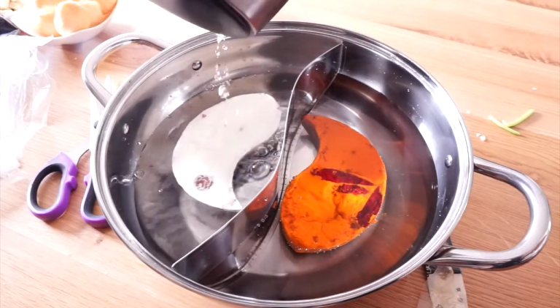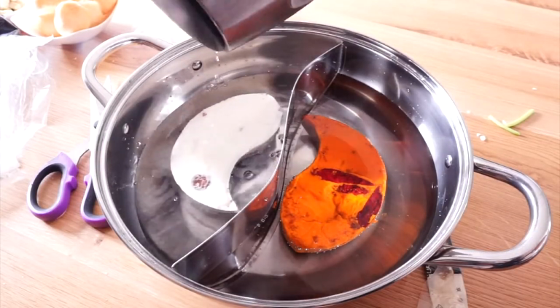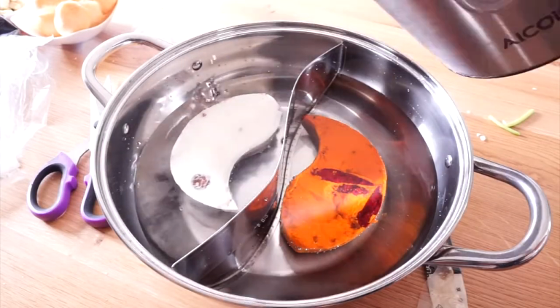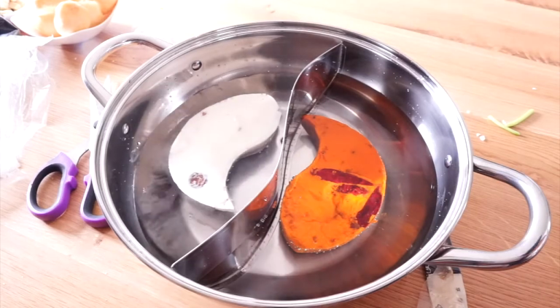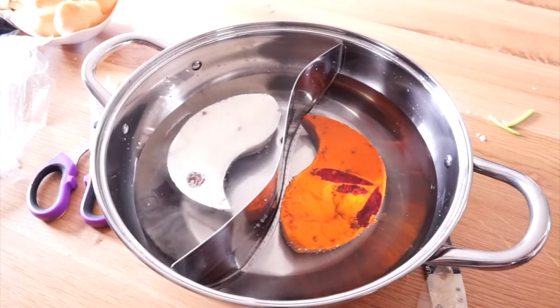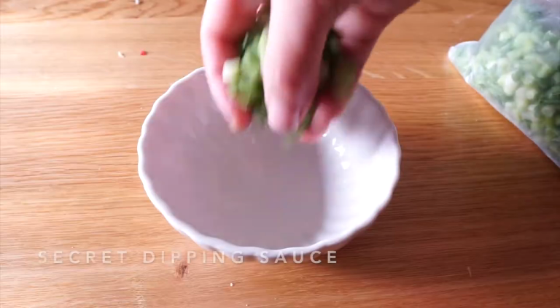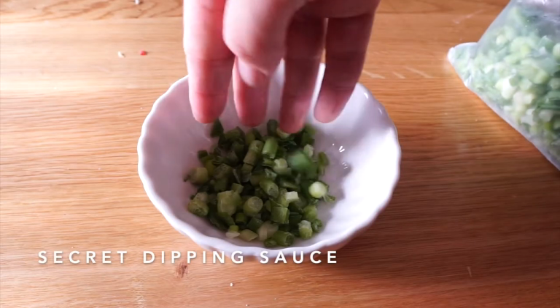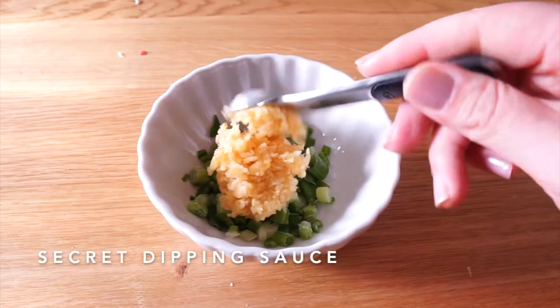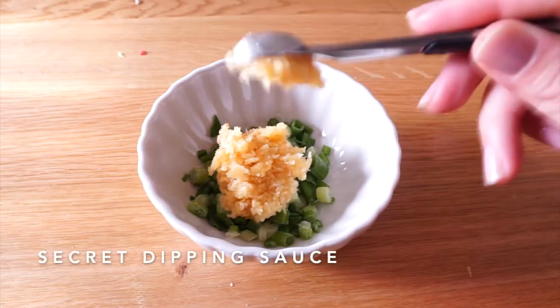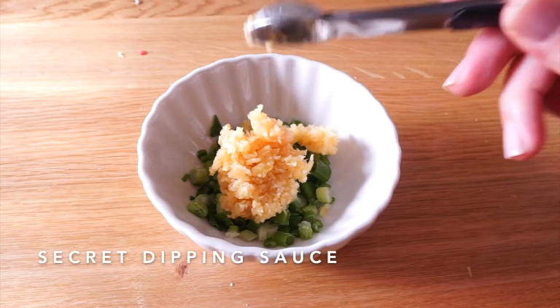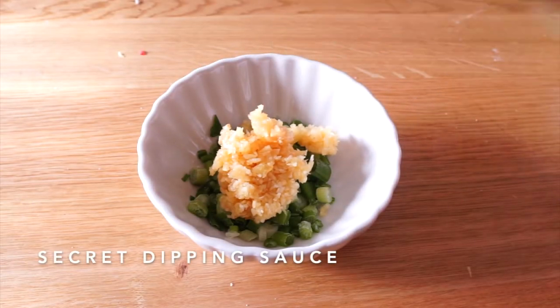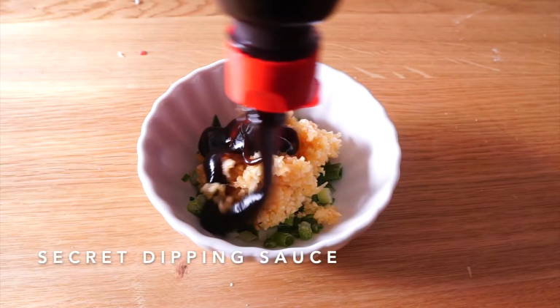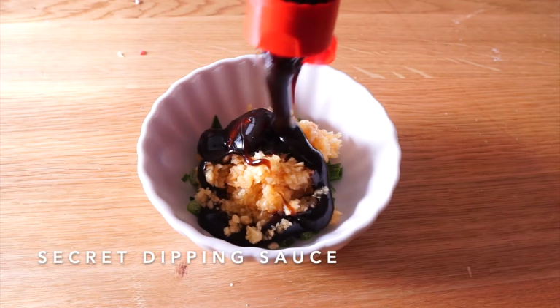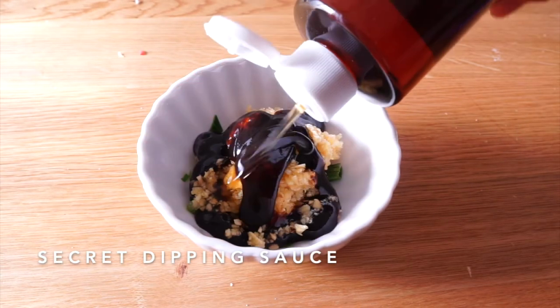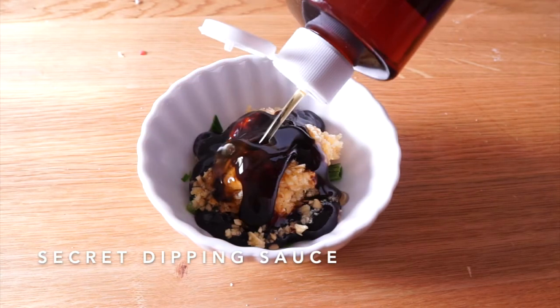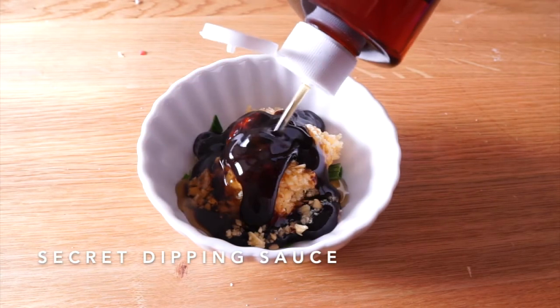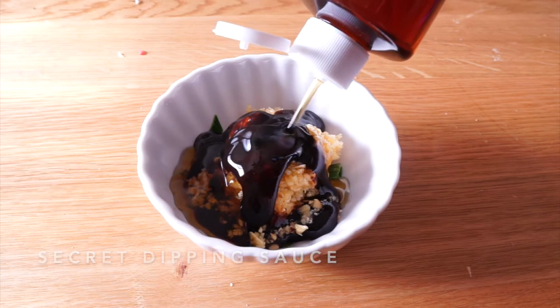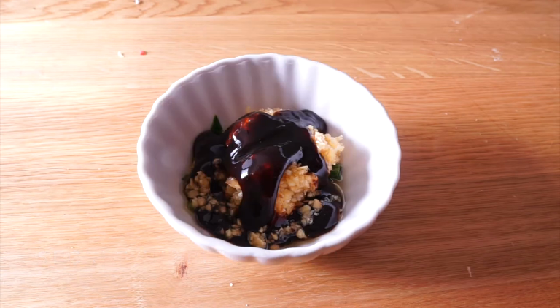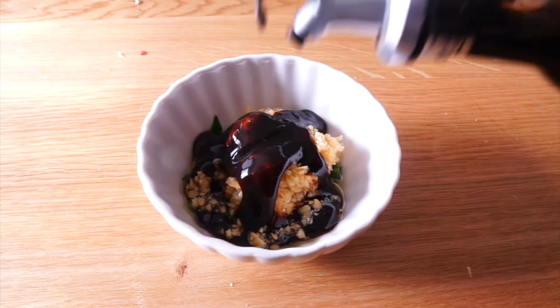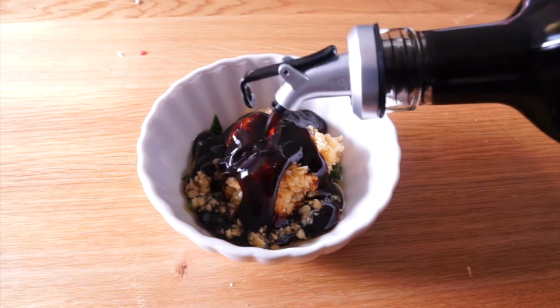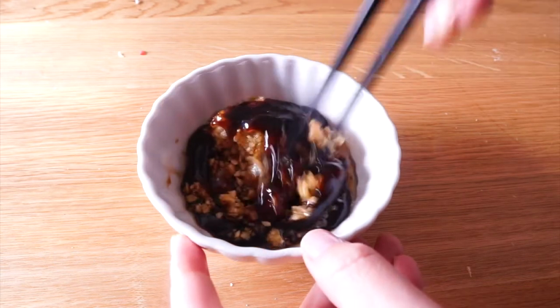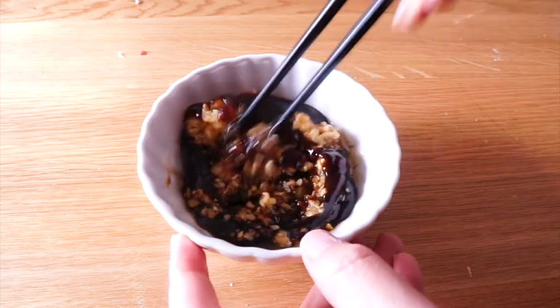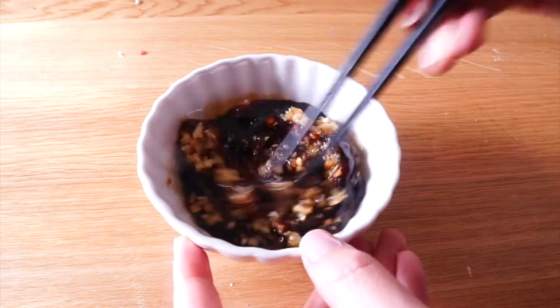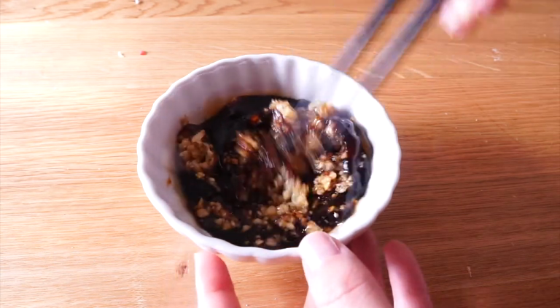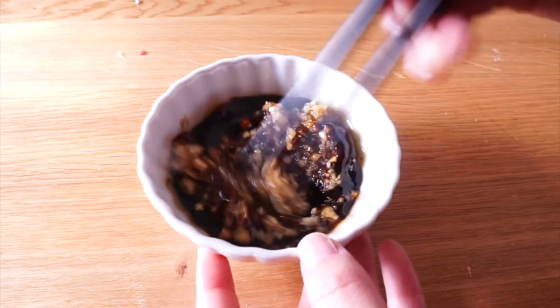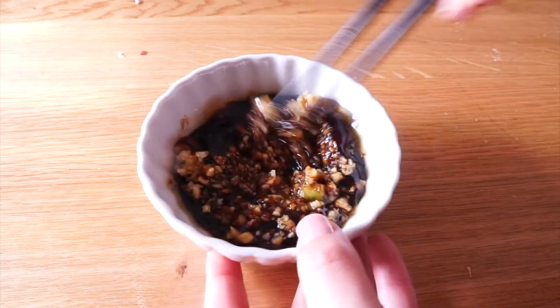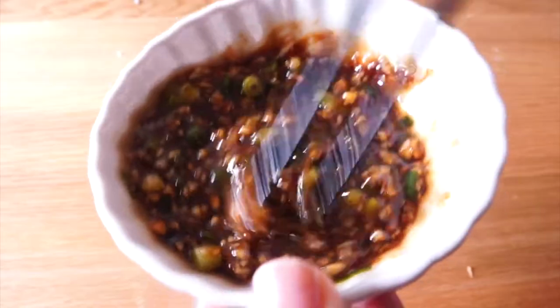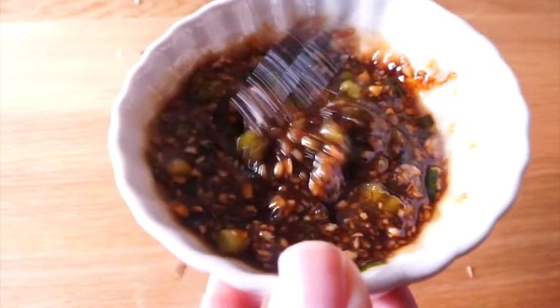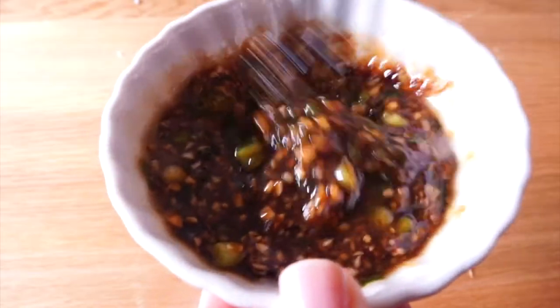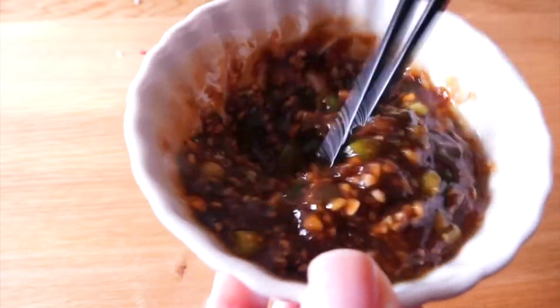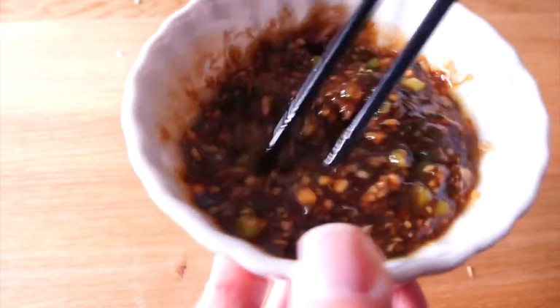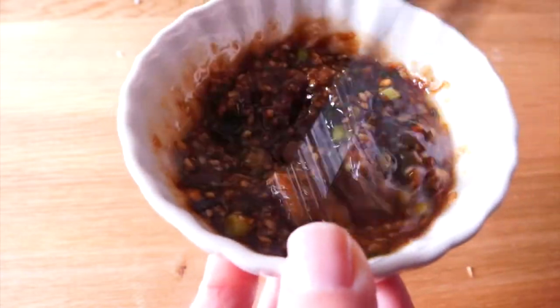The key to a good hot pot is the sauce. This sauce is perfect for Sichuan style hot pot: green onion, garlic, oyster sauce, sesame oil, and a little bit of soy sauce.